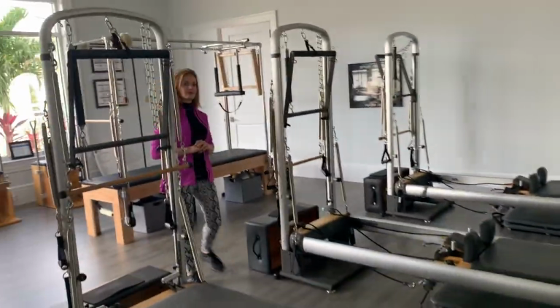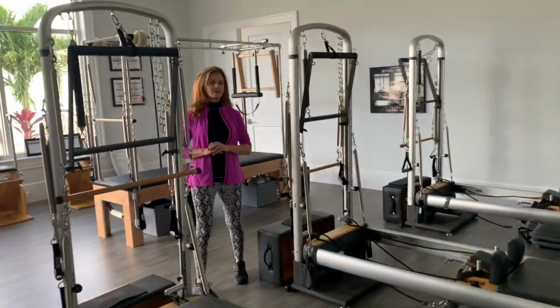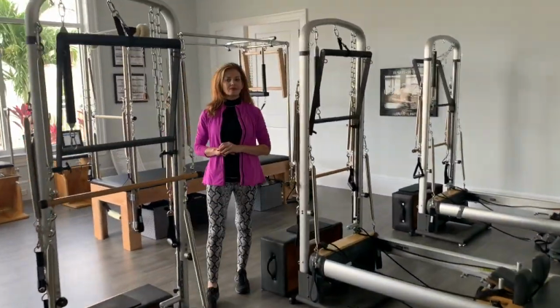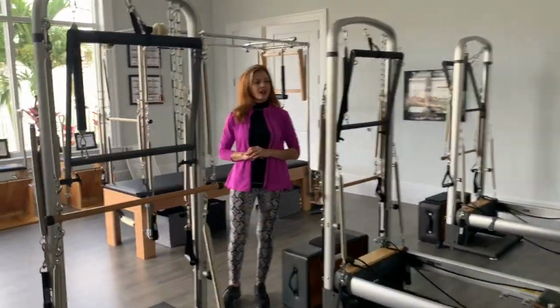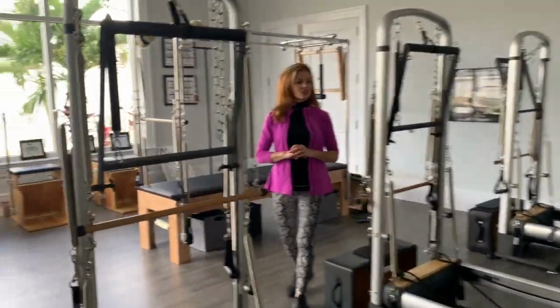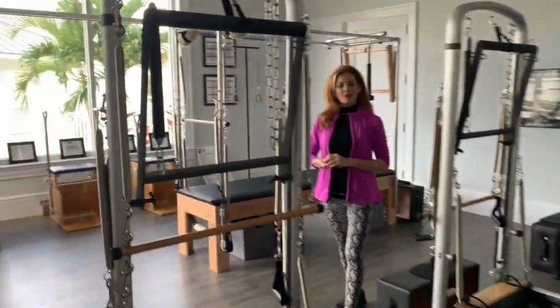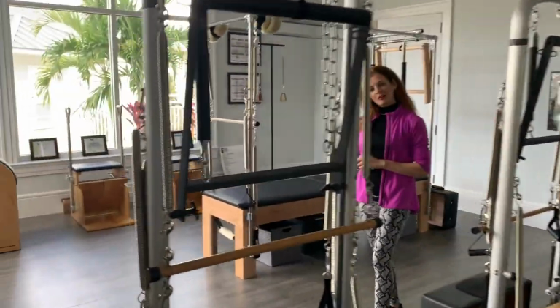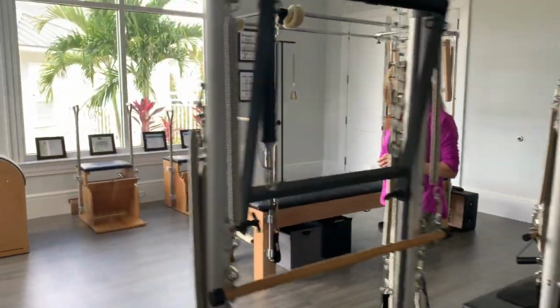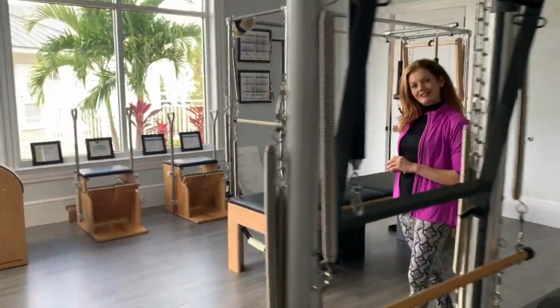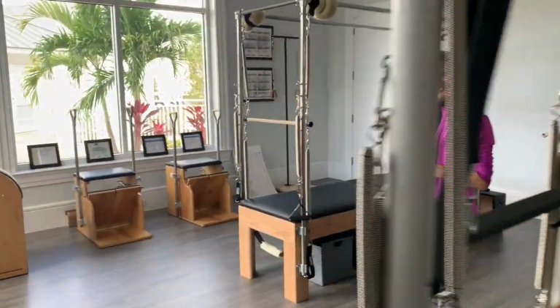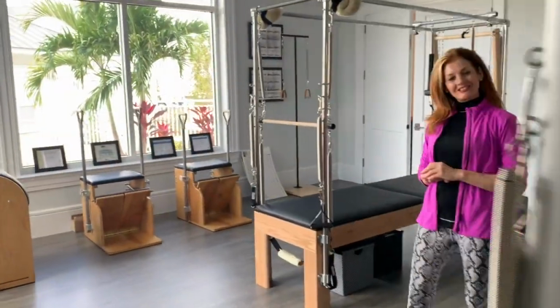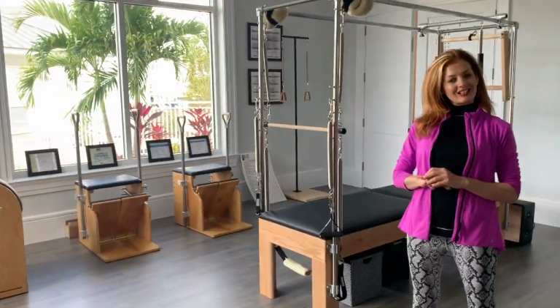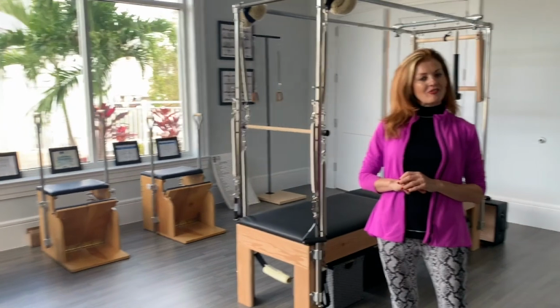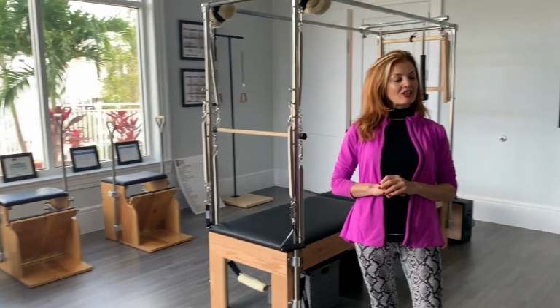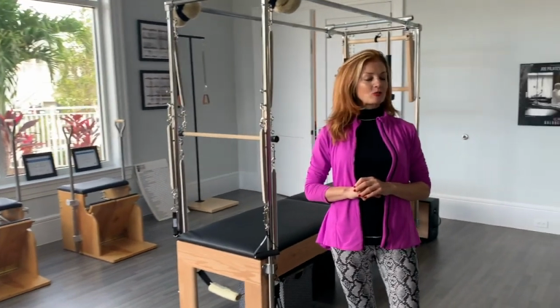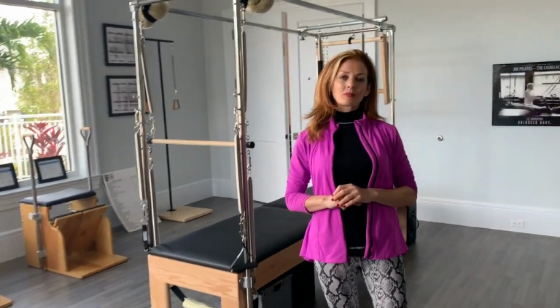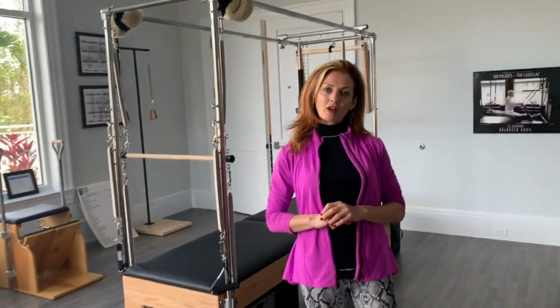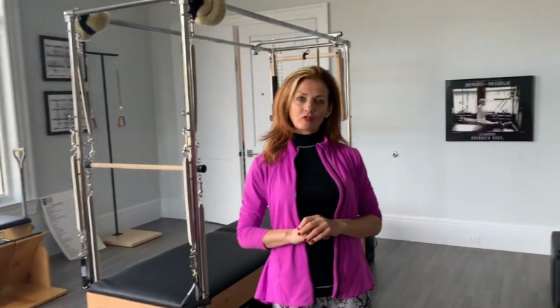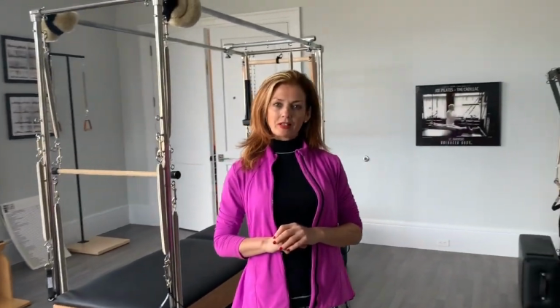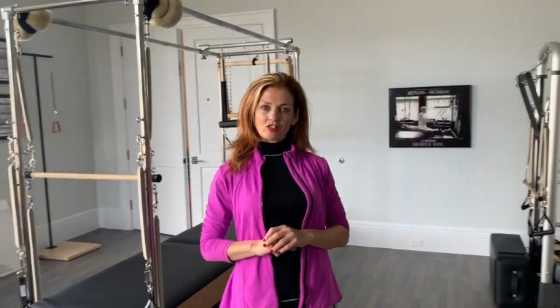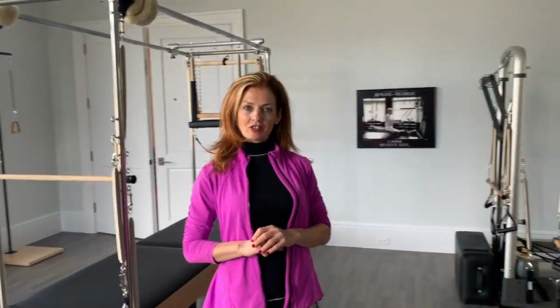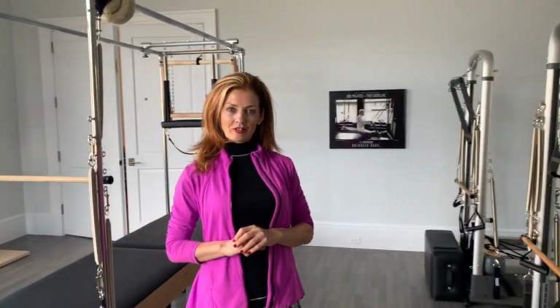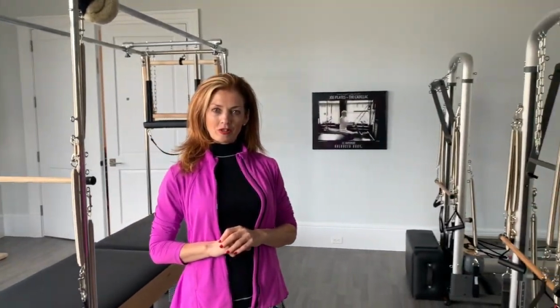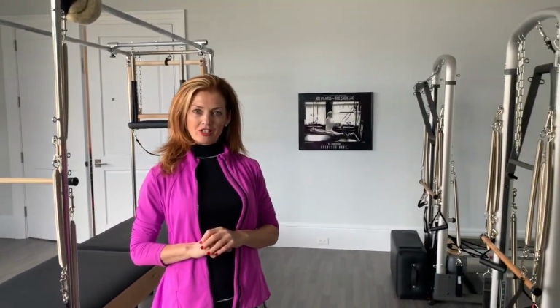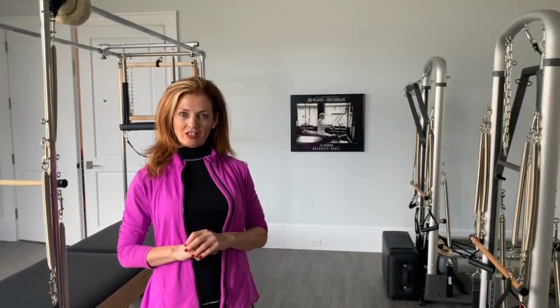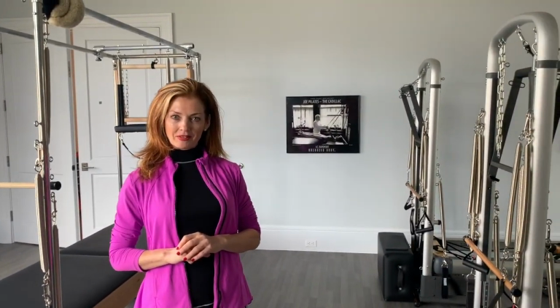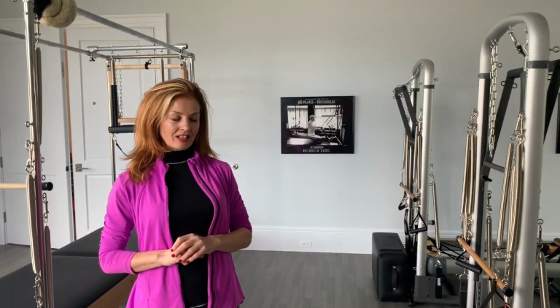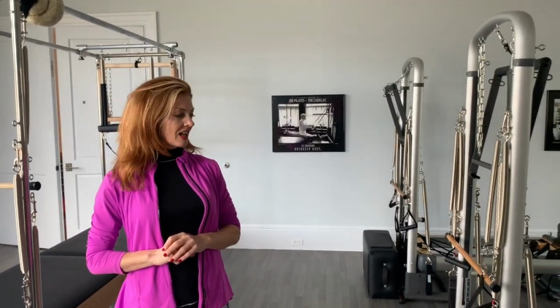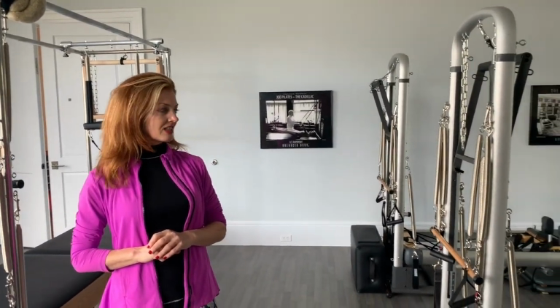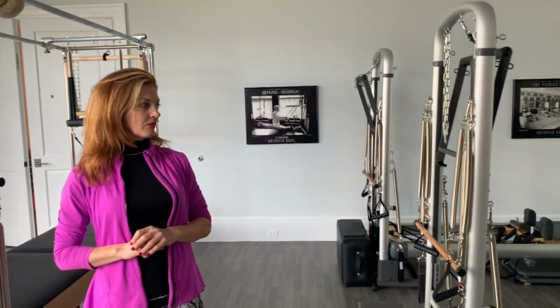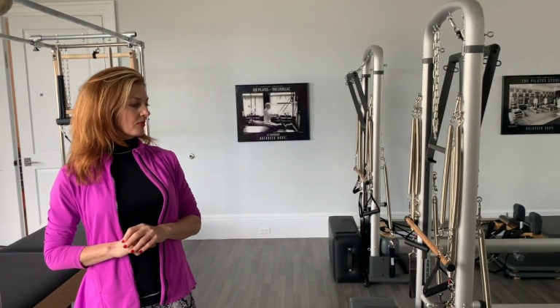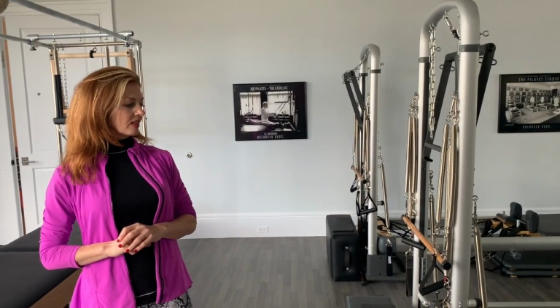Hey Joan, how are you? I'm doing well, how about yourself? Very good. Welcome to our beautiful Pilates studio here at Coelphrey Country Club. I'm super excited.